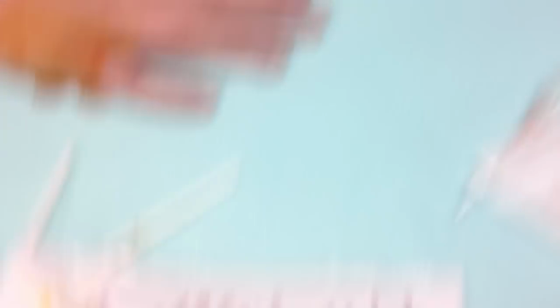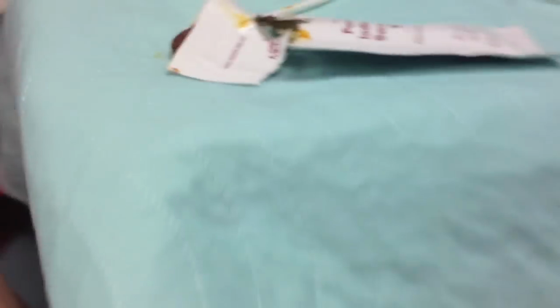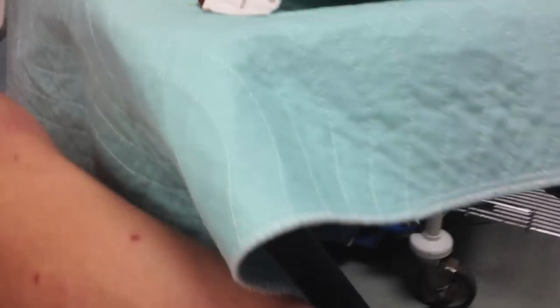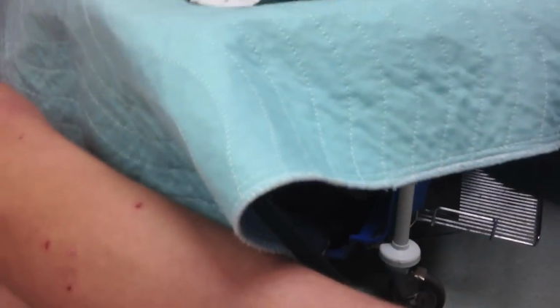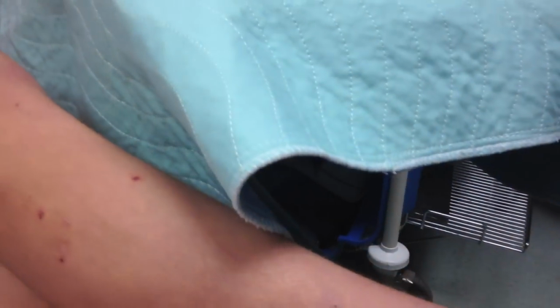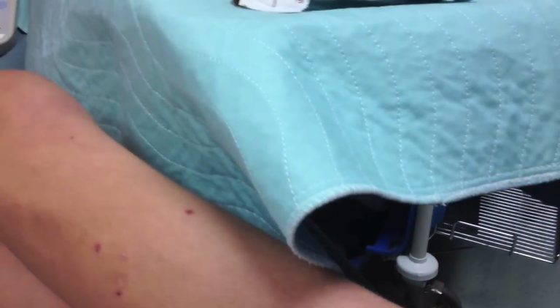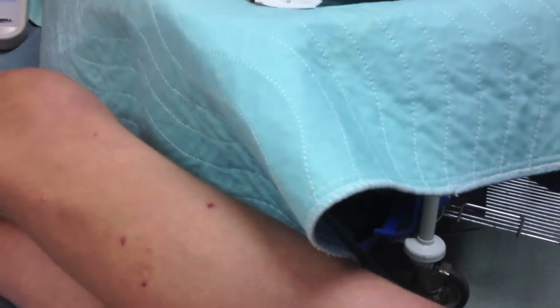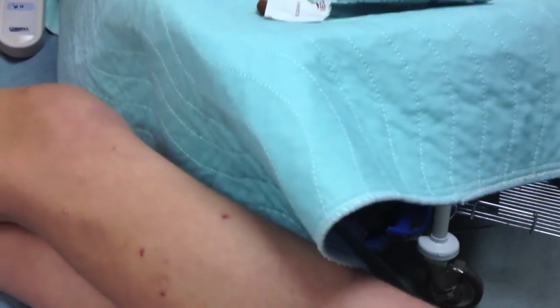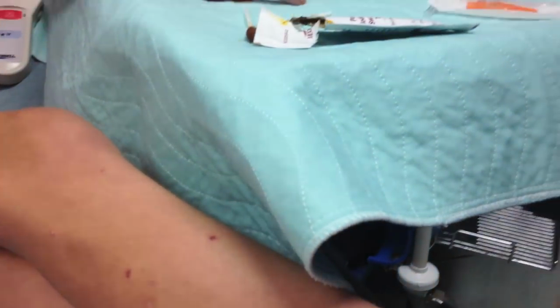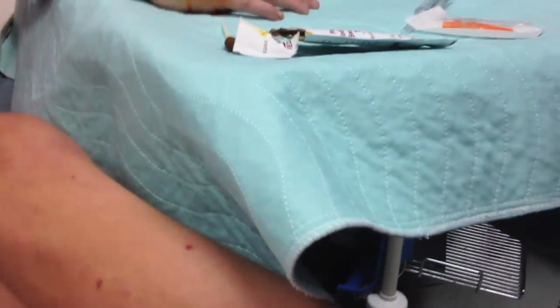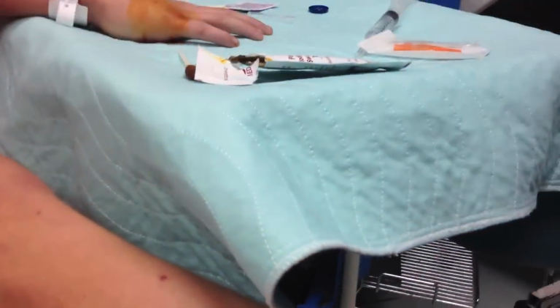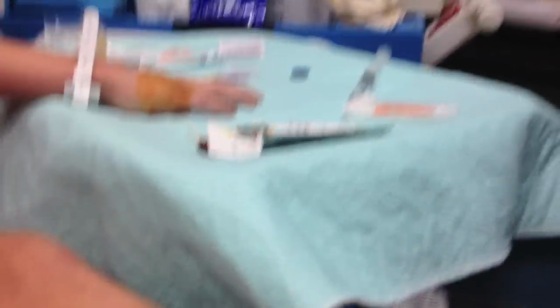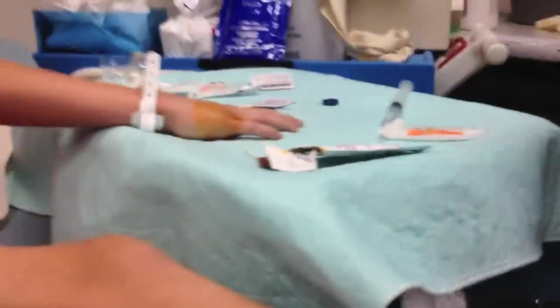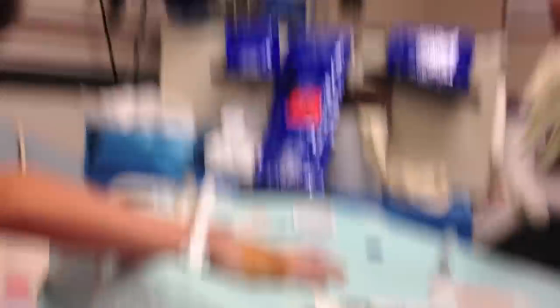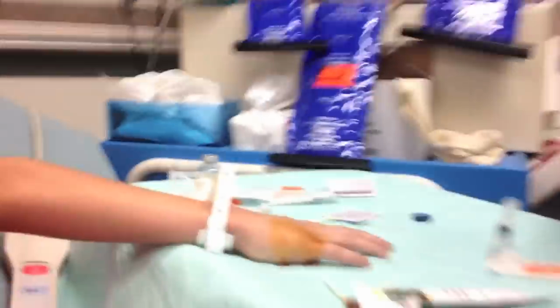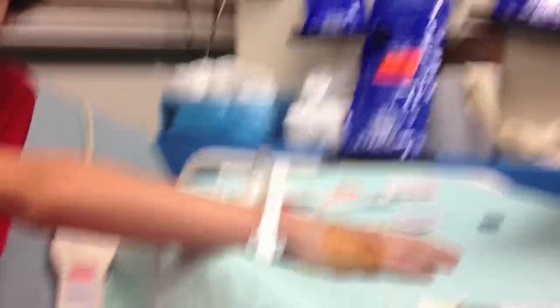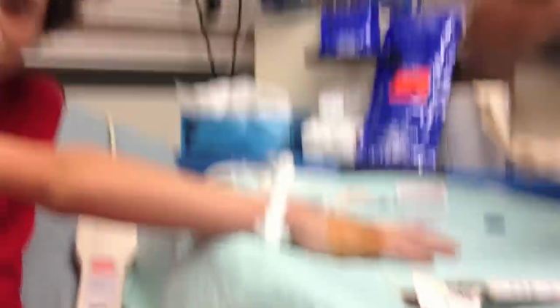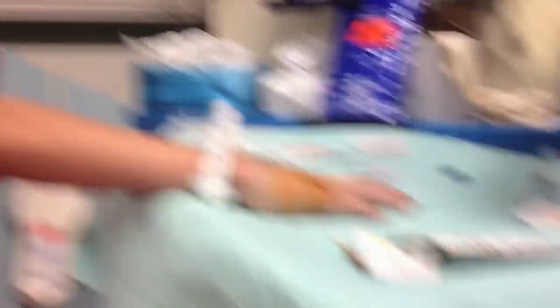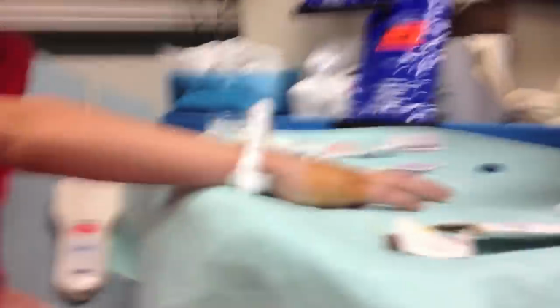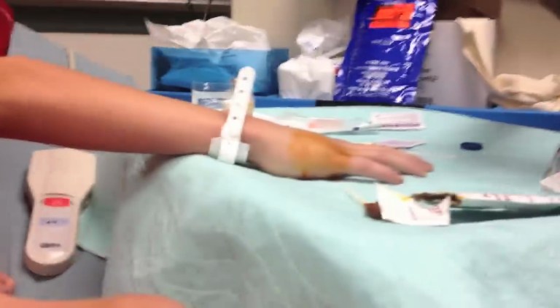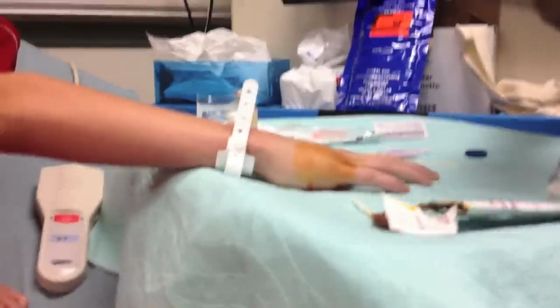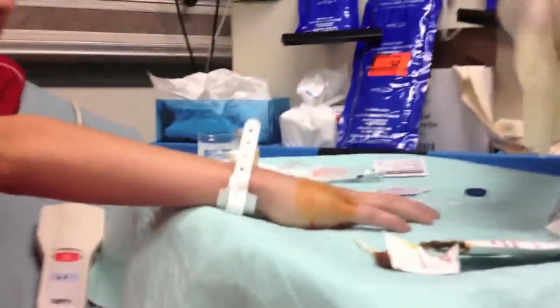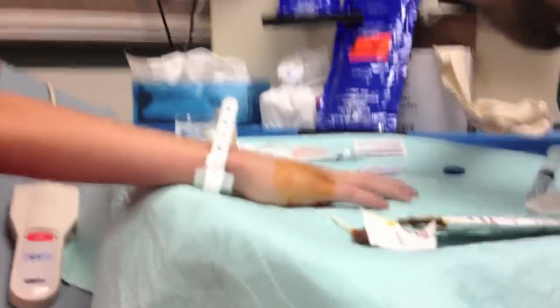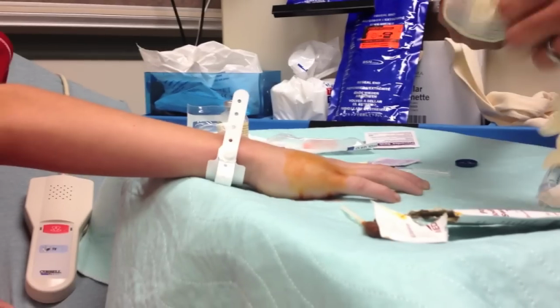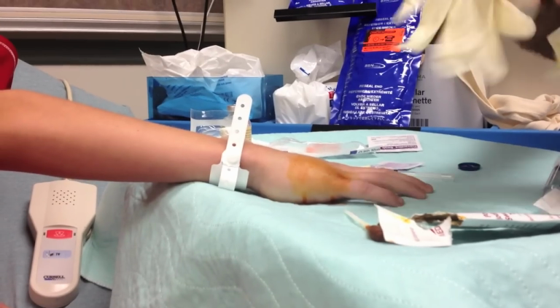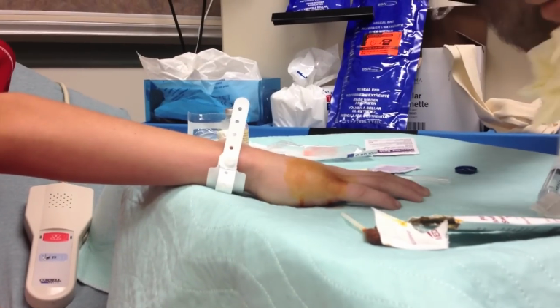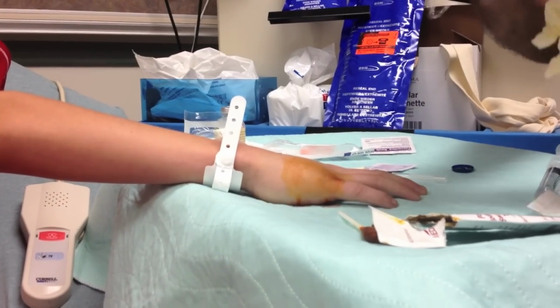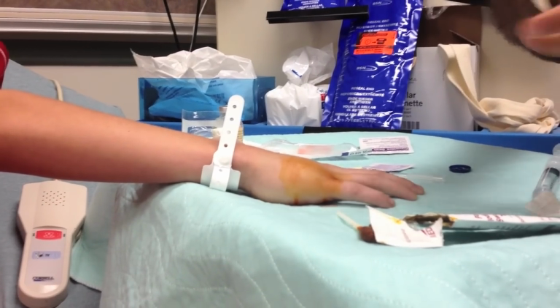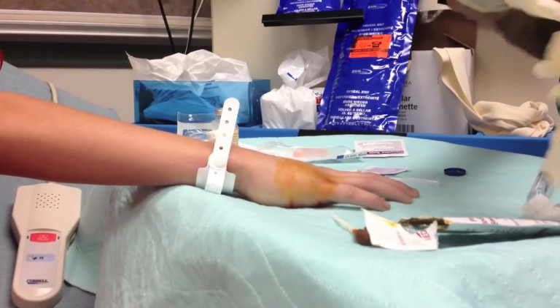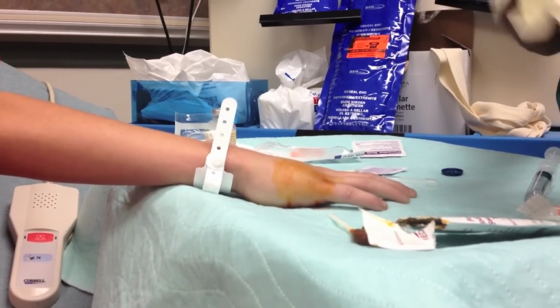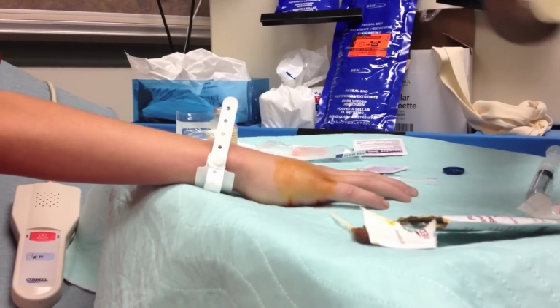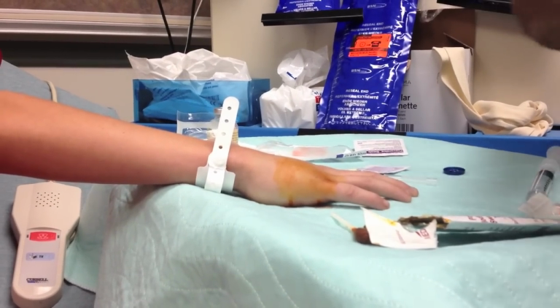Alright, so we have a boxer's fracture with a 45 degree angulation.